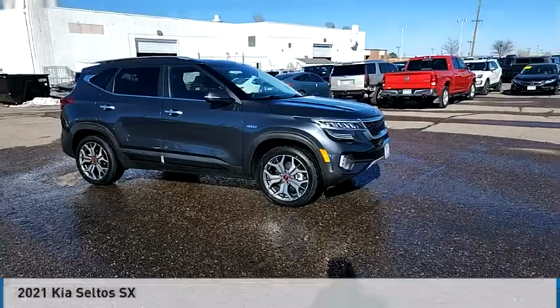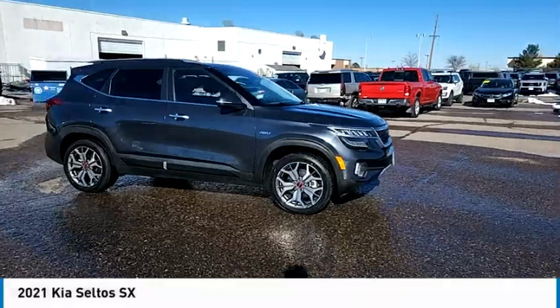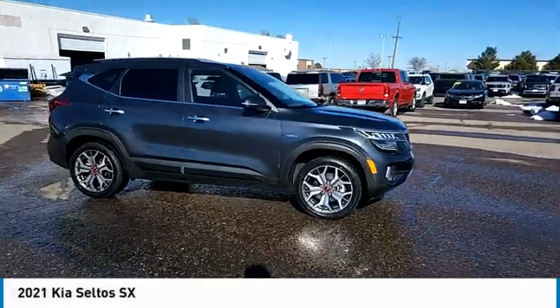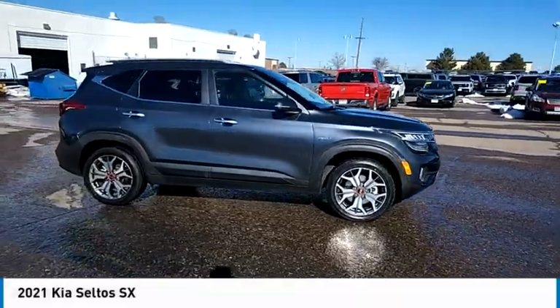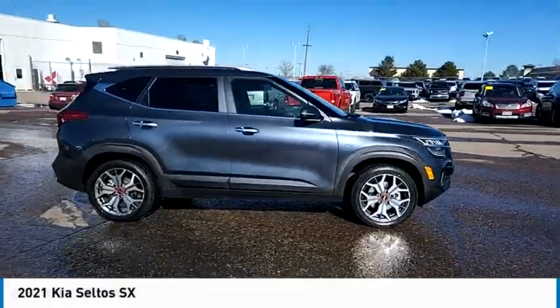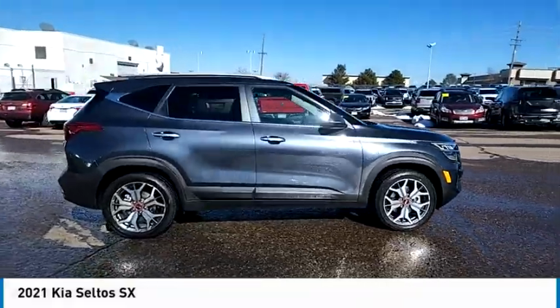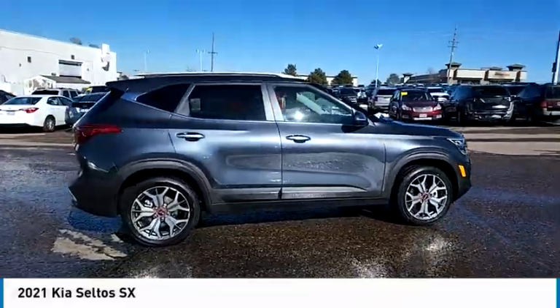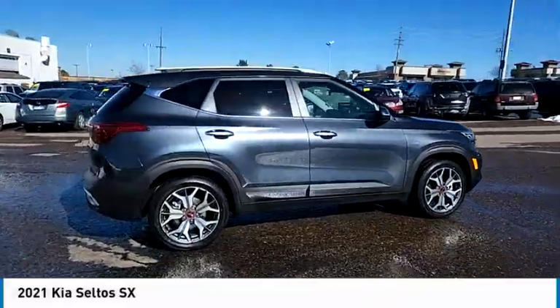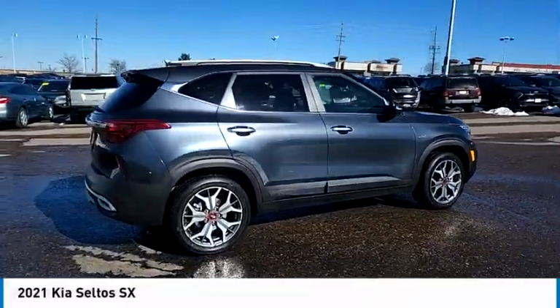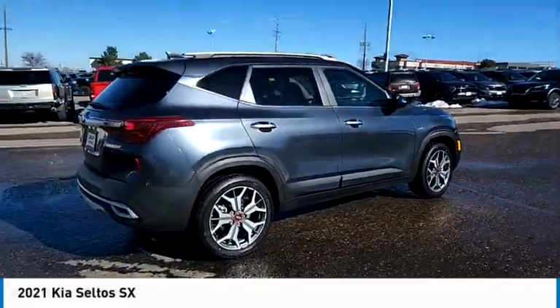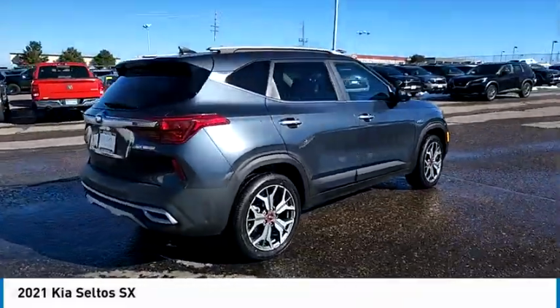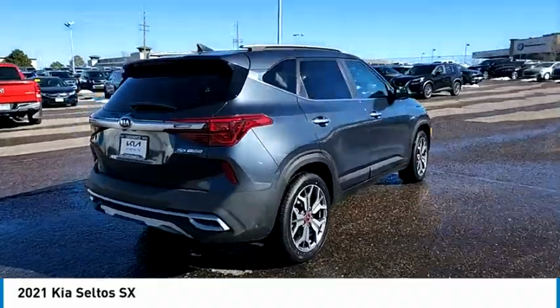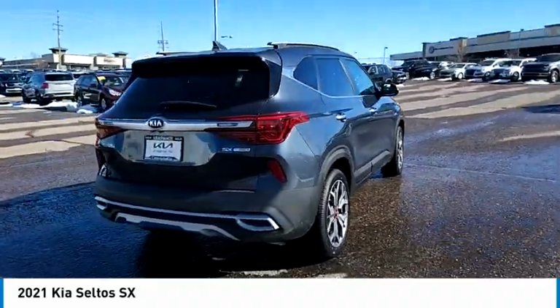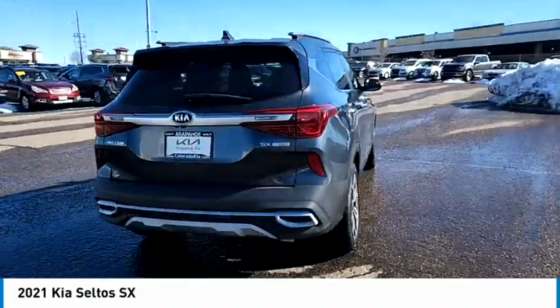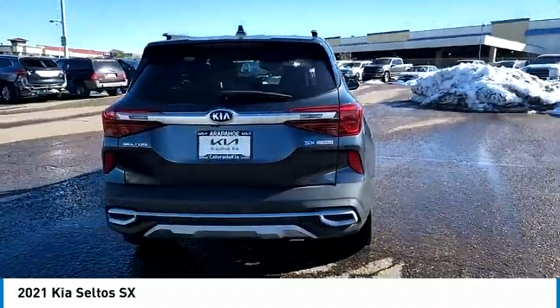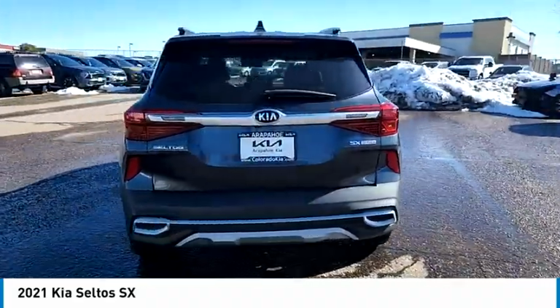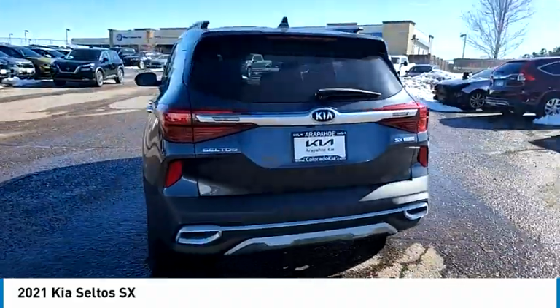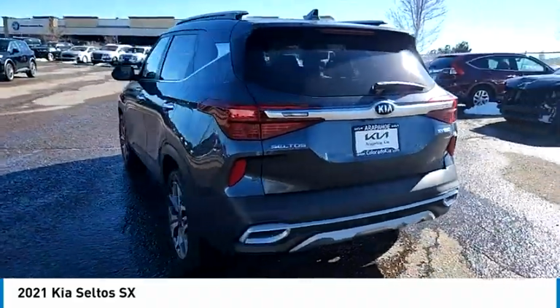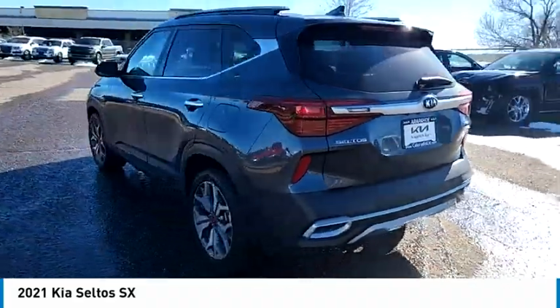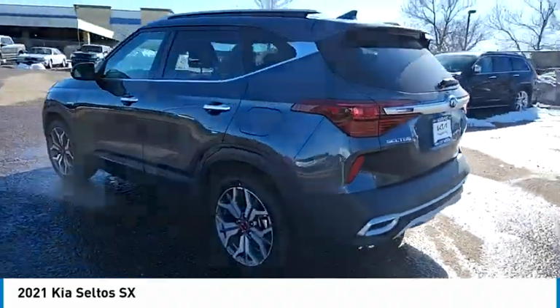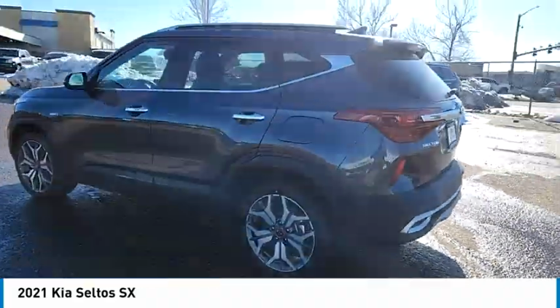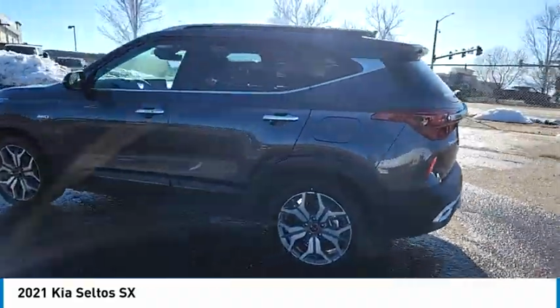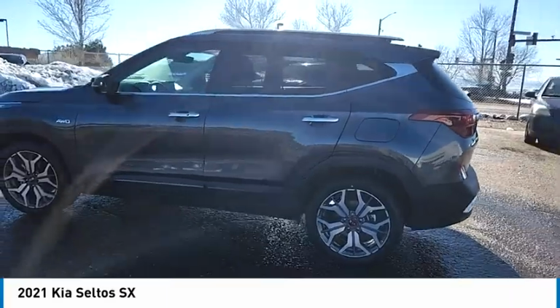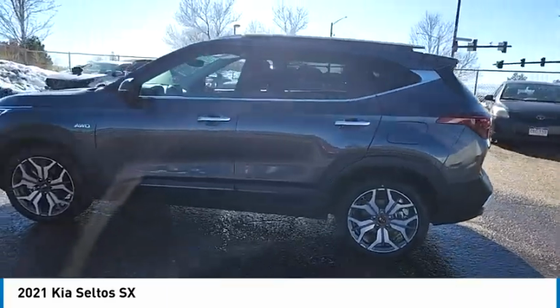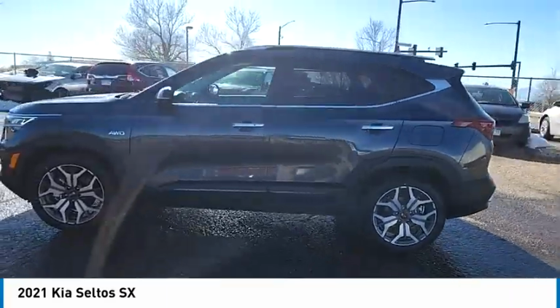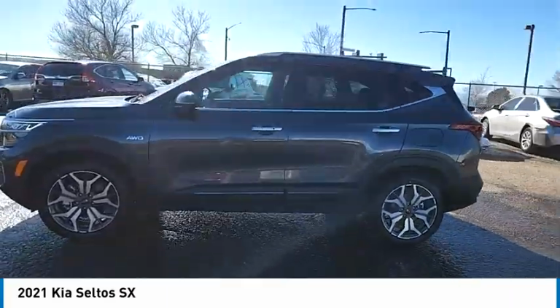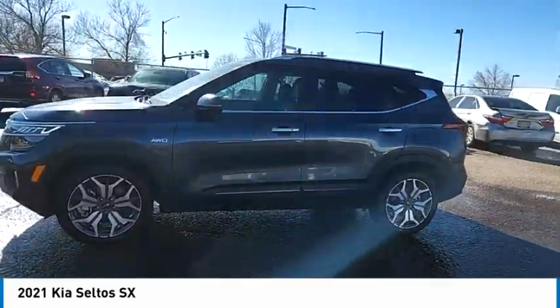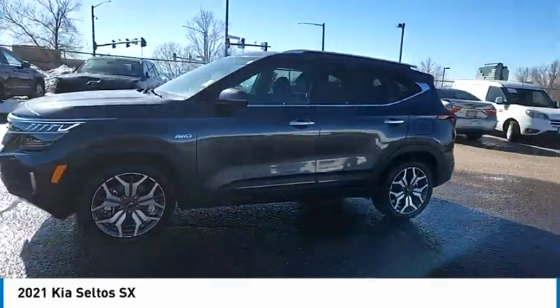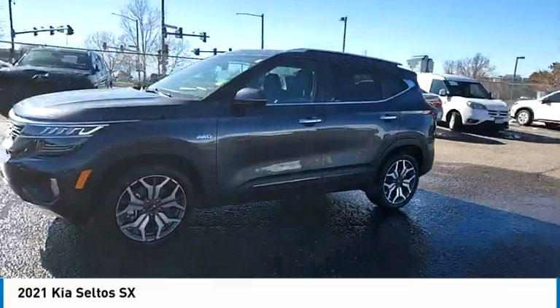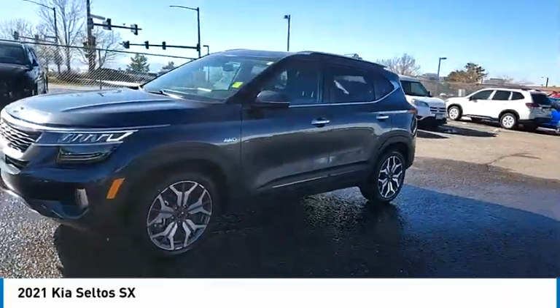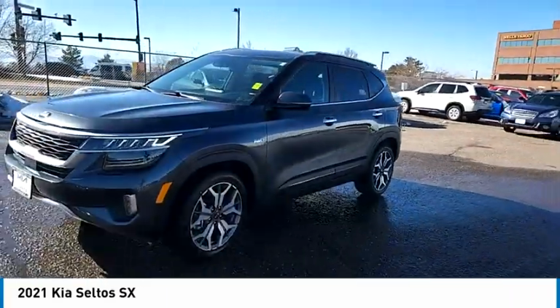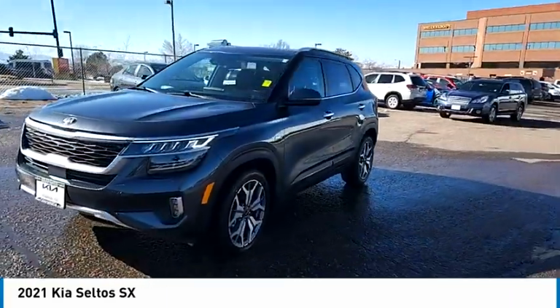Come test drive the 2021 Seltos. The Kia Seltos is sure to stand out with its appealing front end. The Seltos offers a robust number of interior features and a large amount of space for a small SUV.